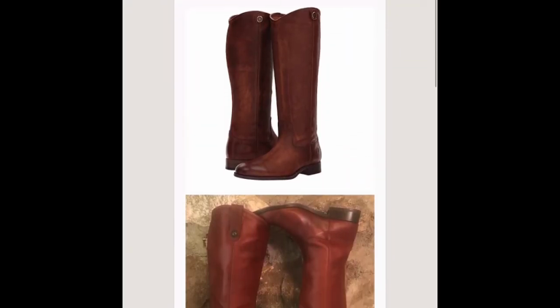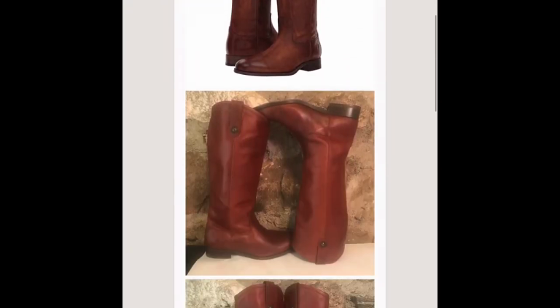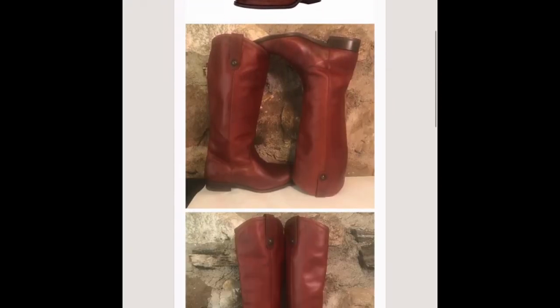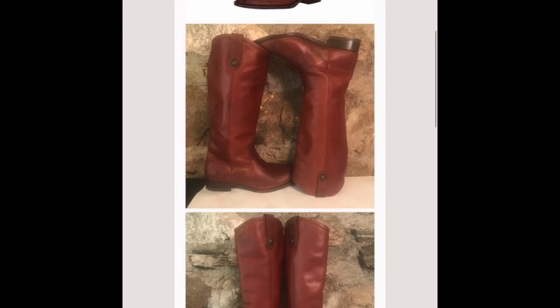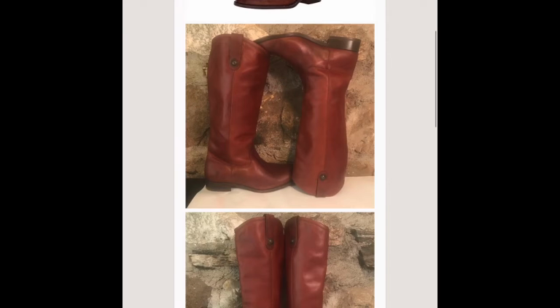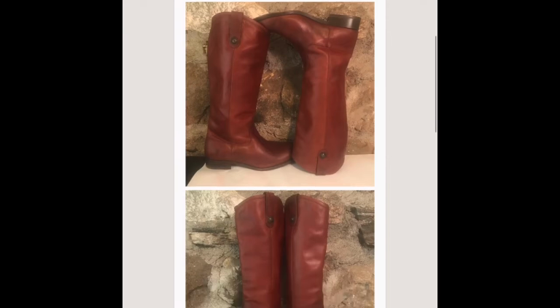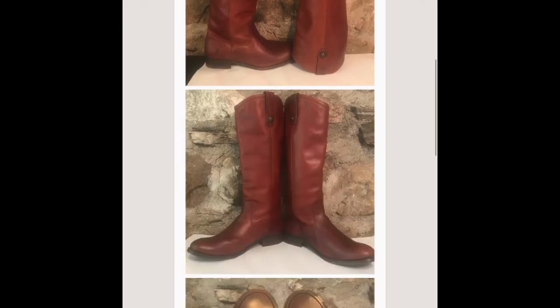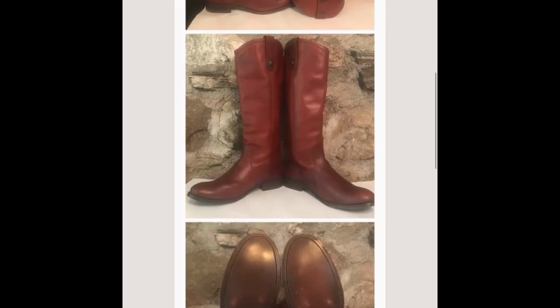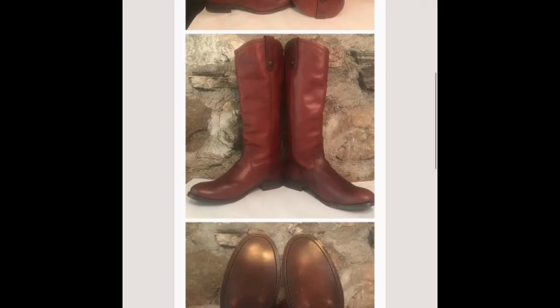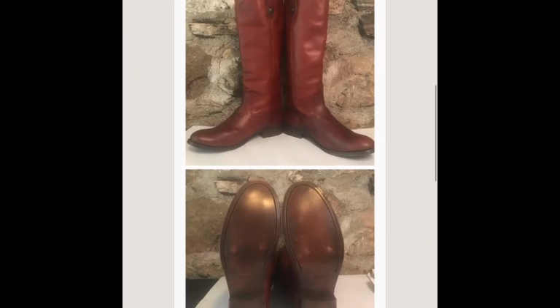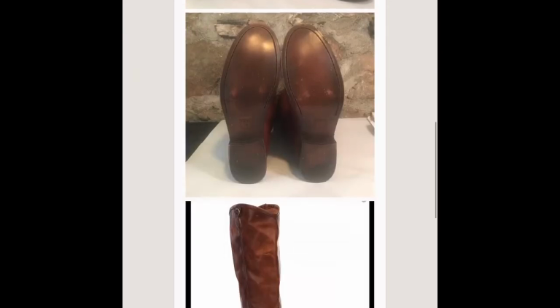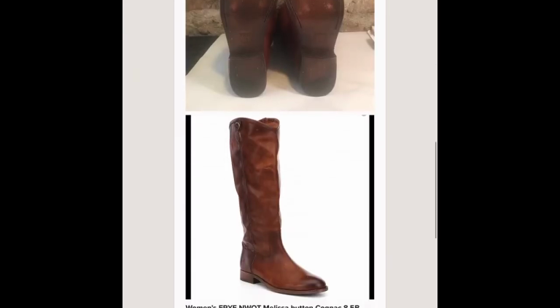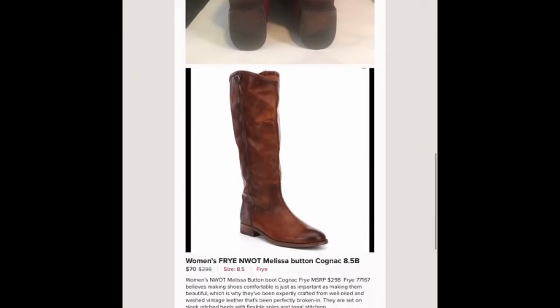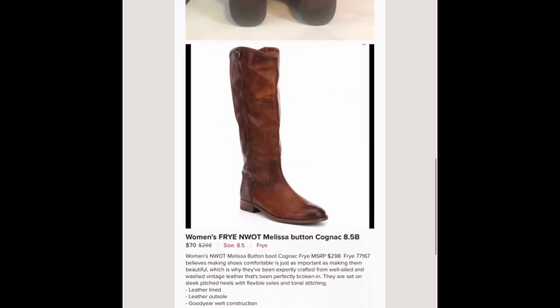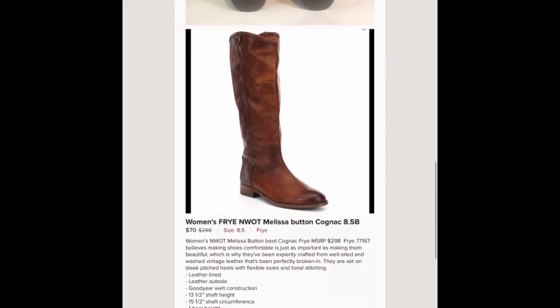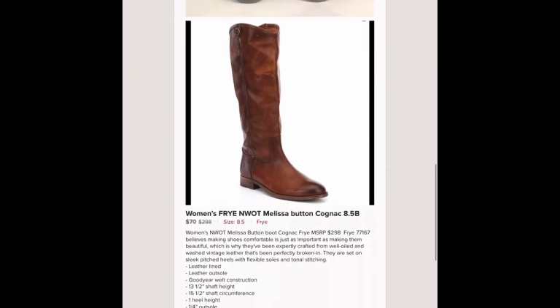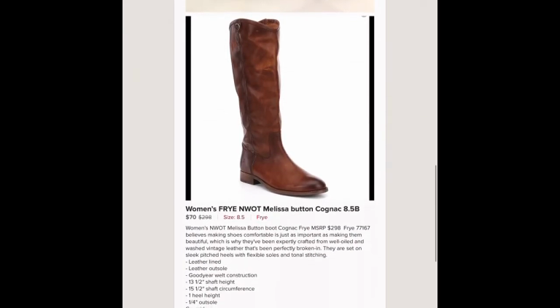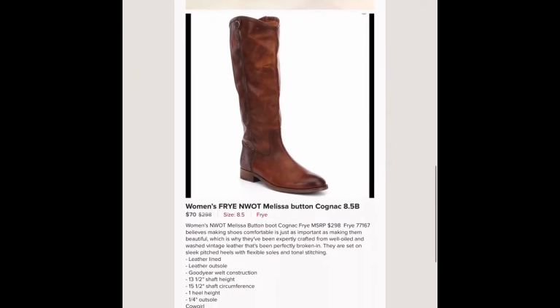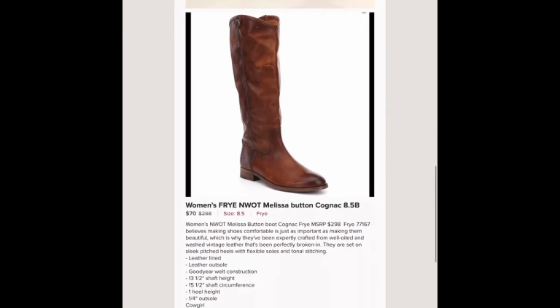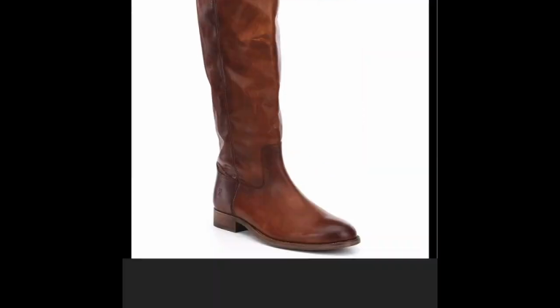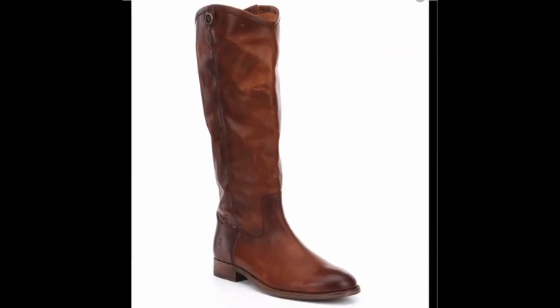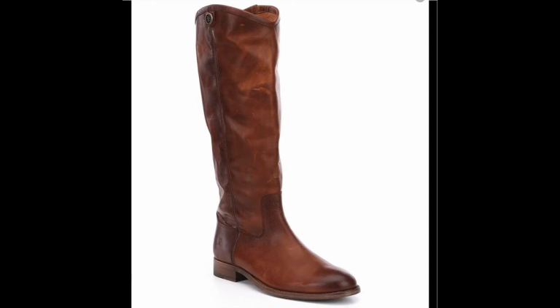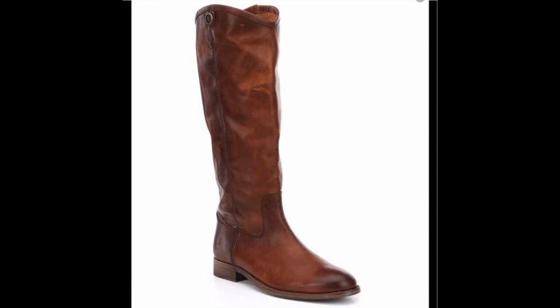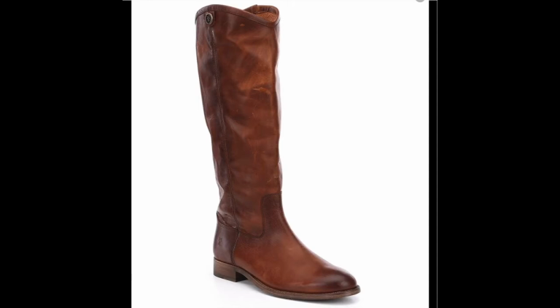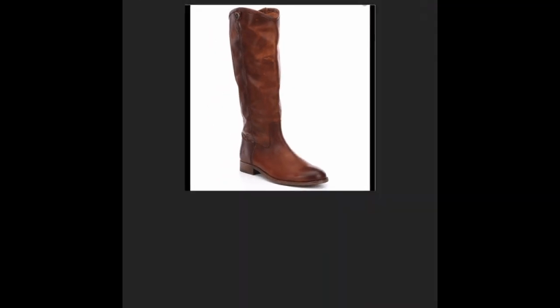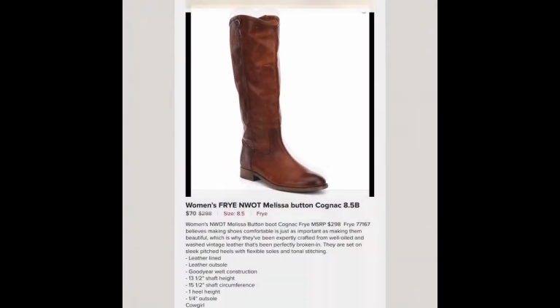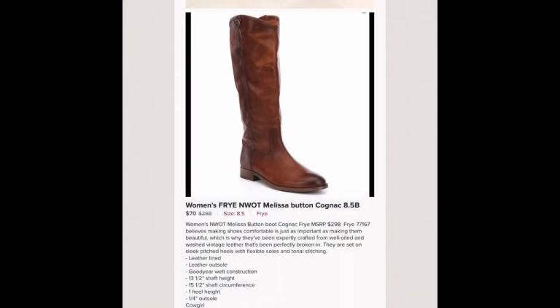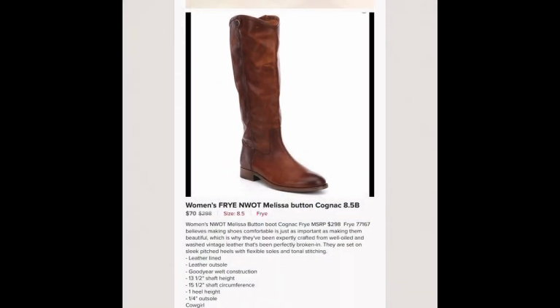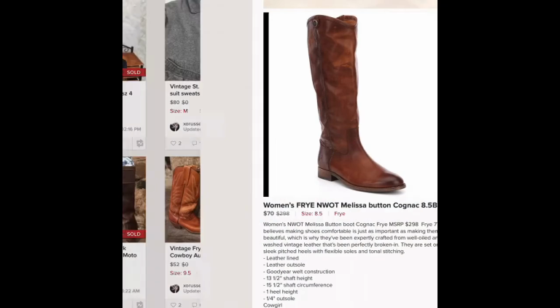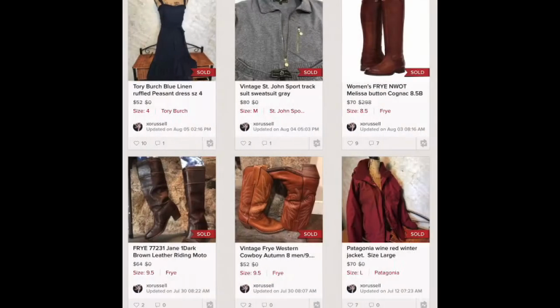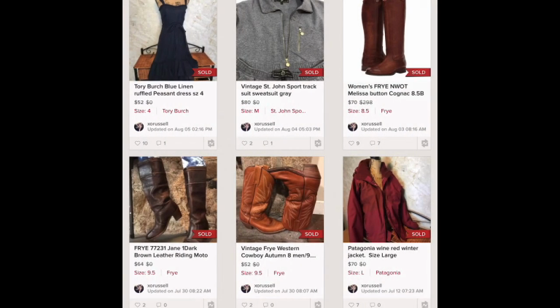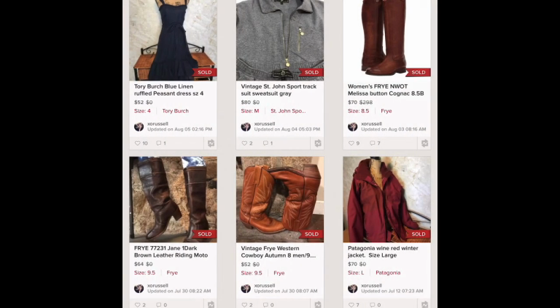This pair of Frye boots I paid up for — about 14.99 — because they were new. They did not have tags but they were brand new and I ended up selling those for 70 dollars.